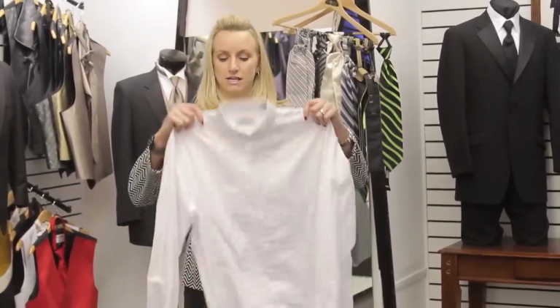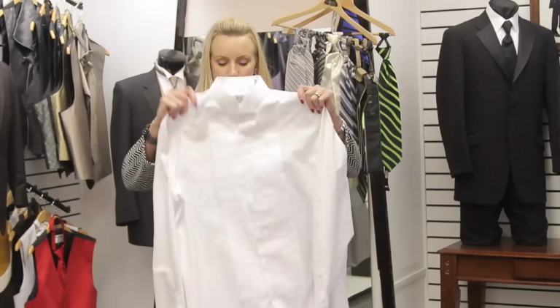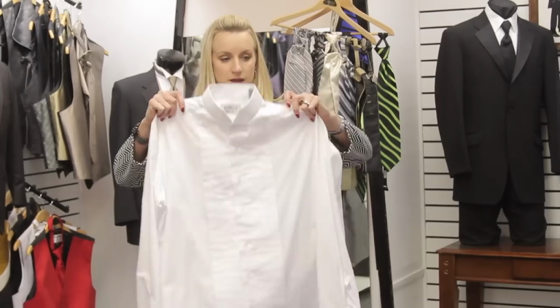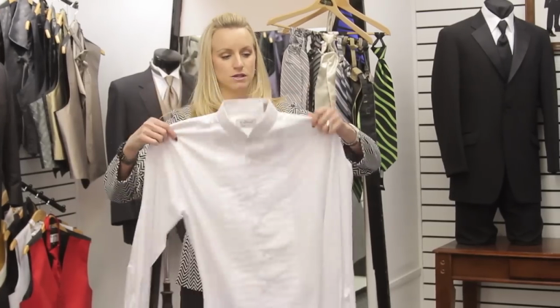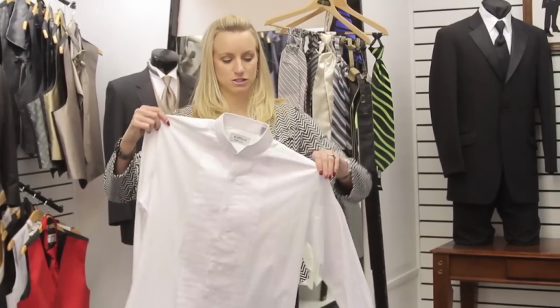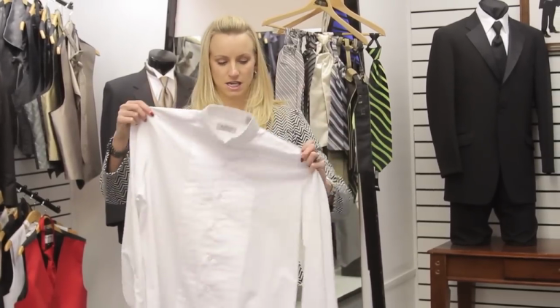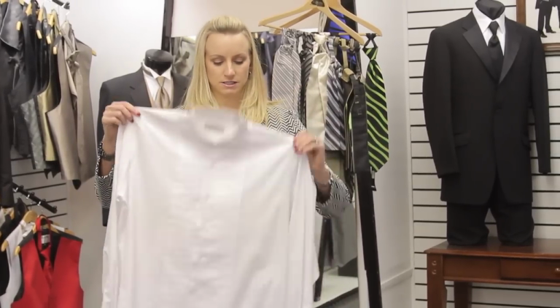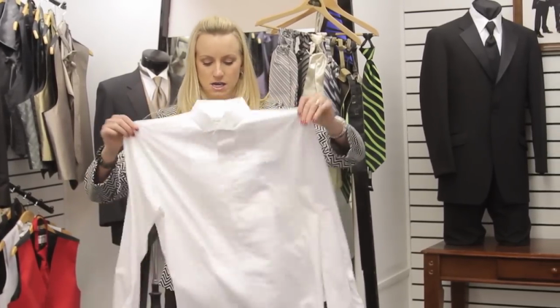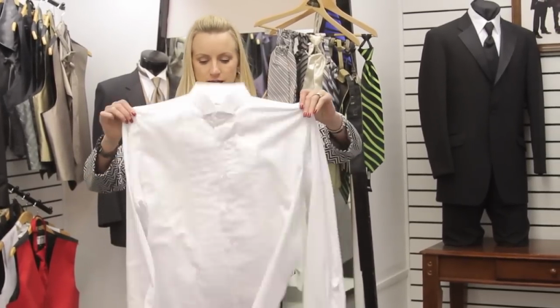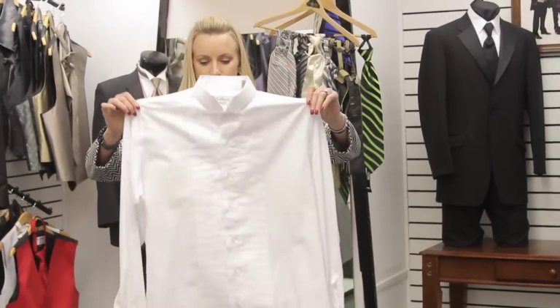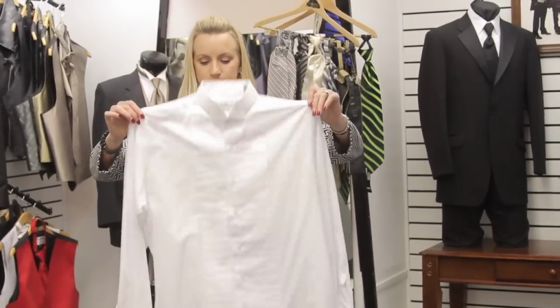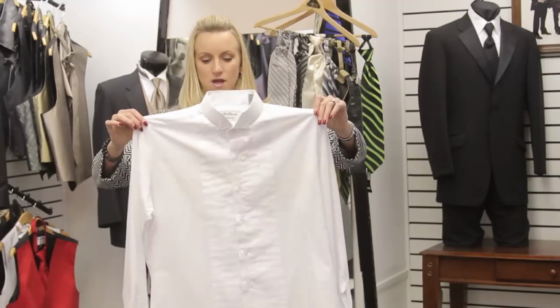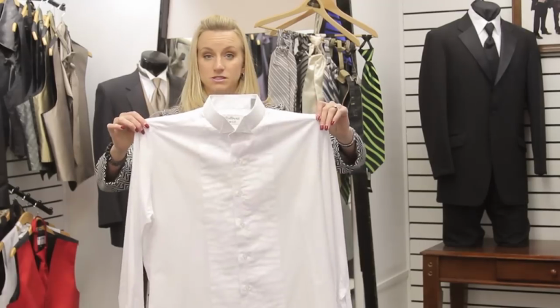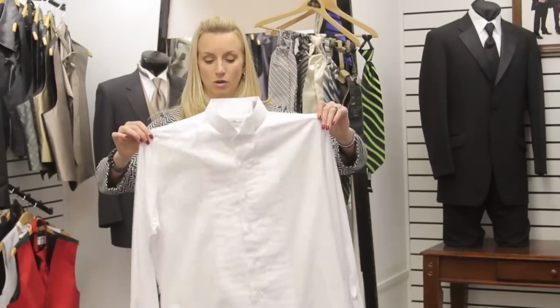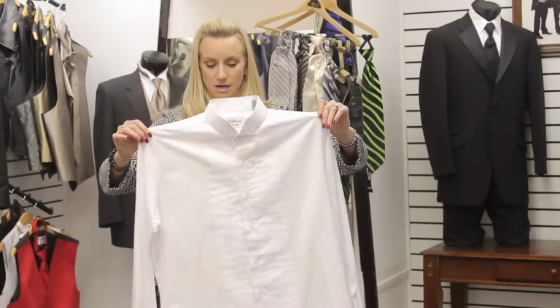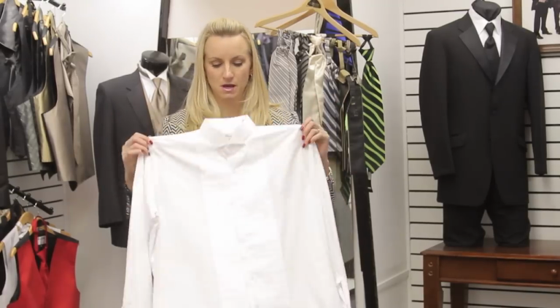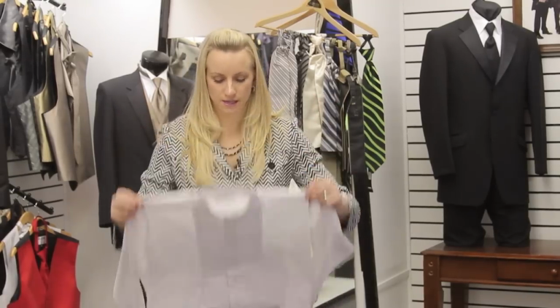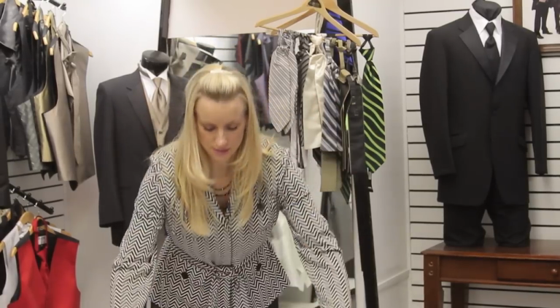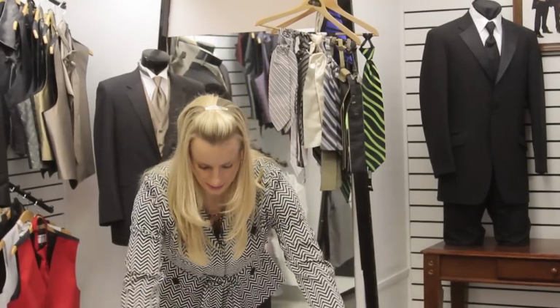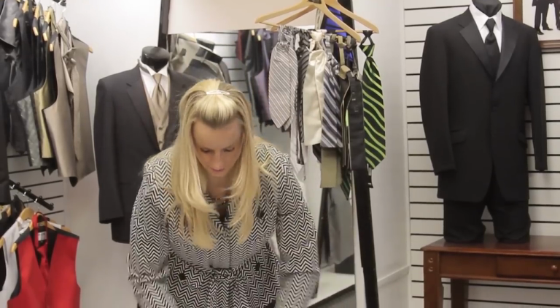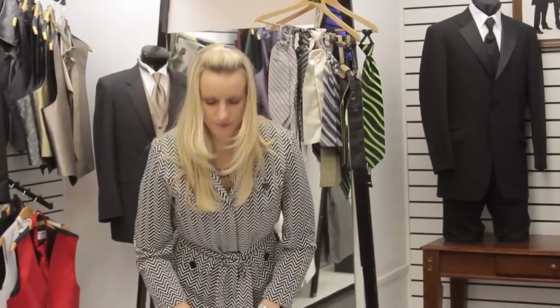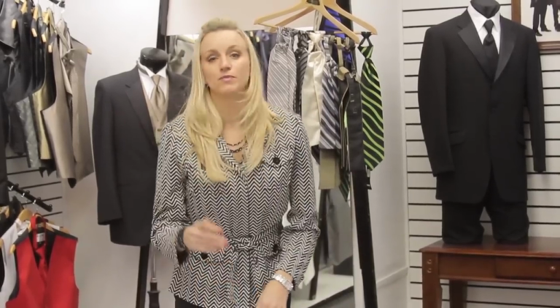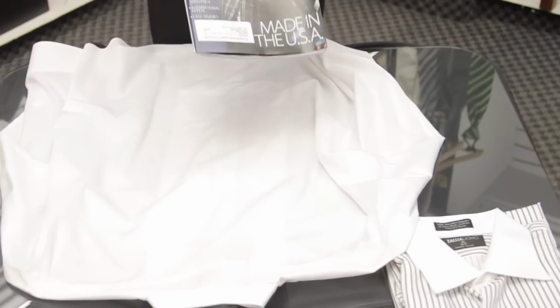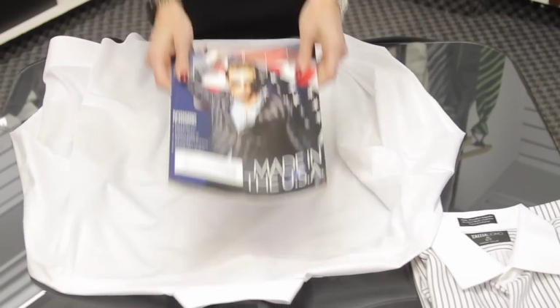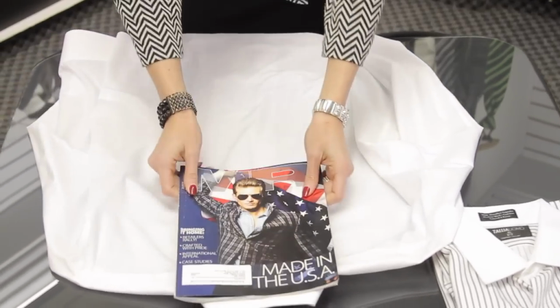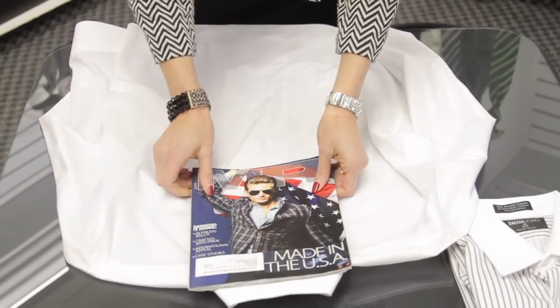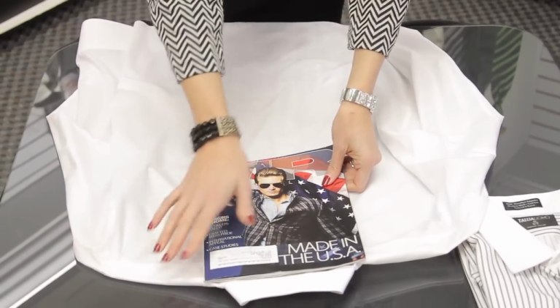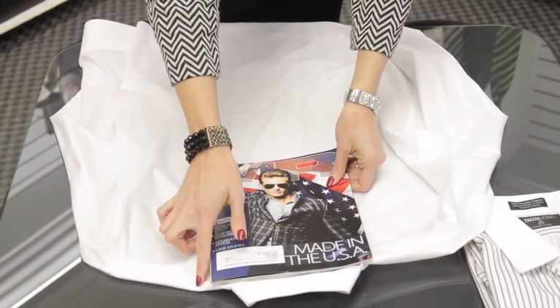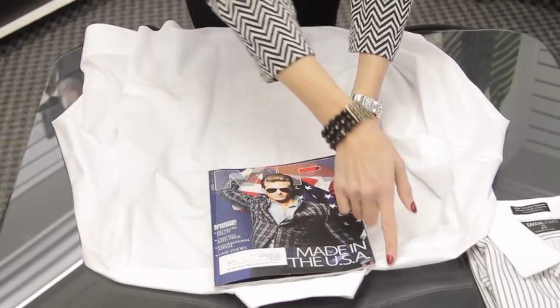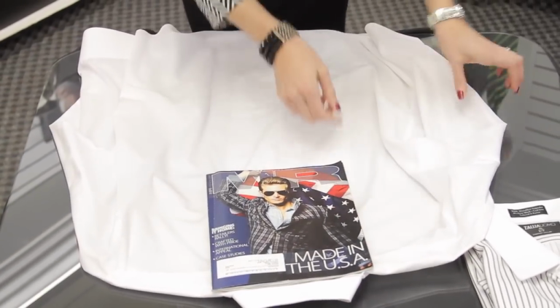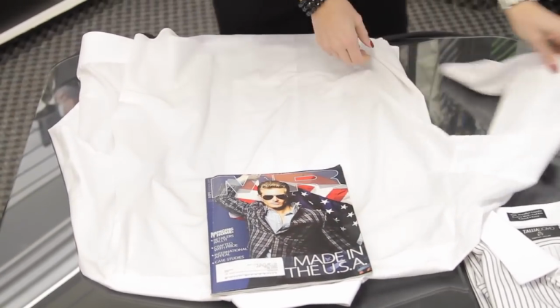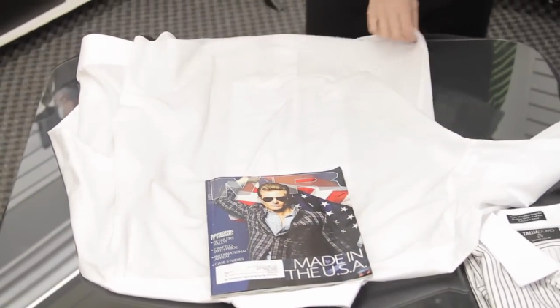Take your shirt and make sure that it's hanging nice and neat. The buttons are all buttoned up, and you lay it down flat on the table. You can take a magazine and fold it — that gives you a guide of where to fold it in.